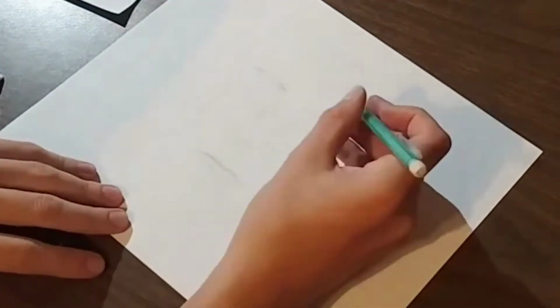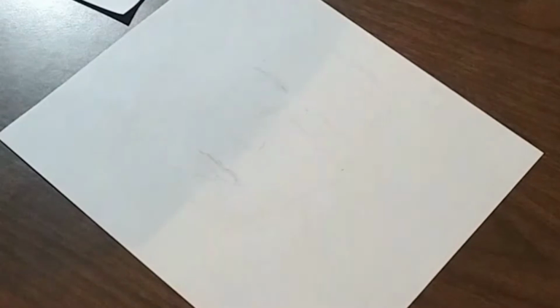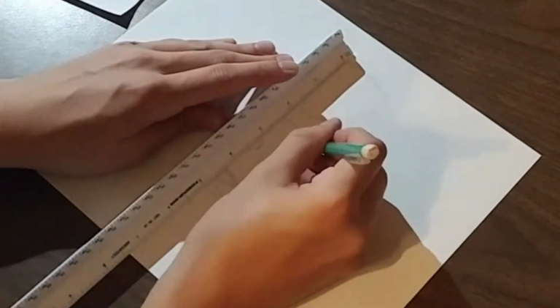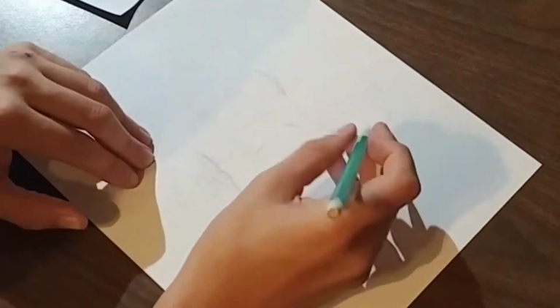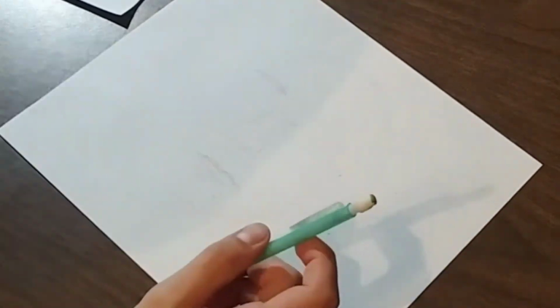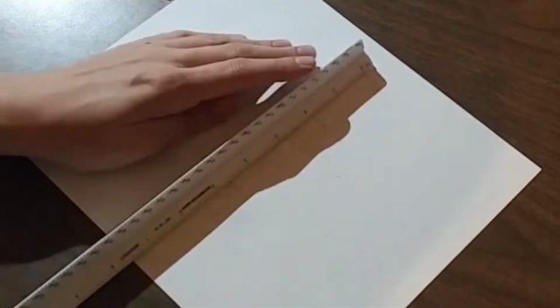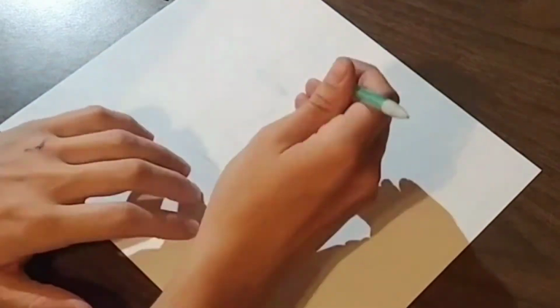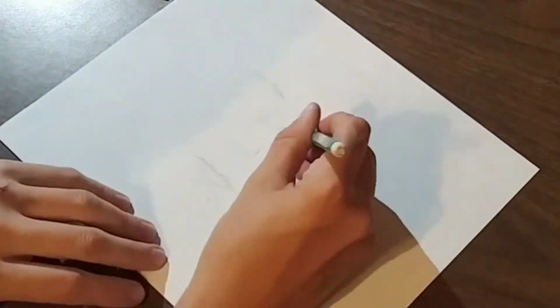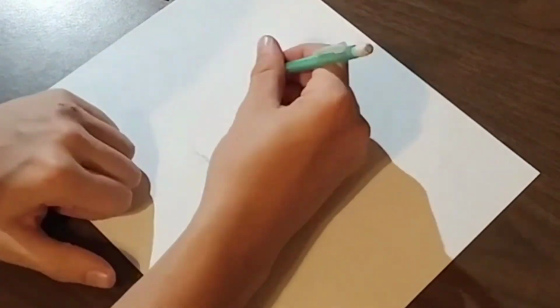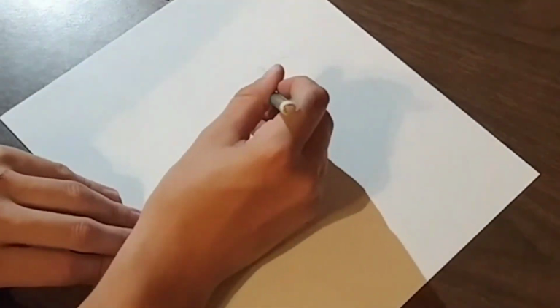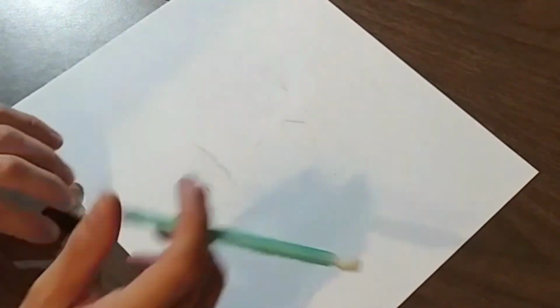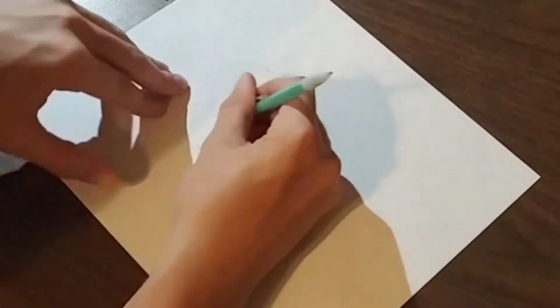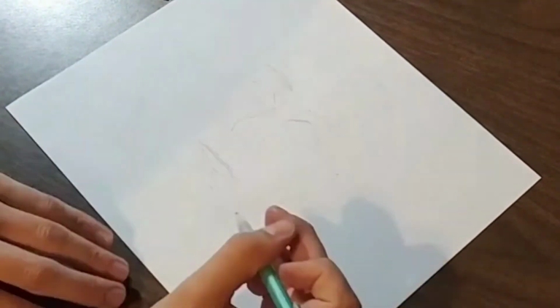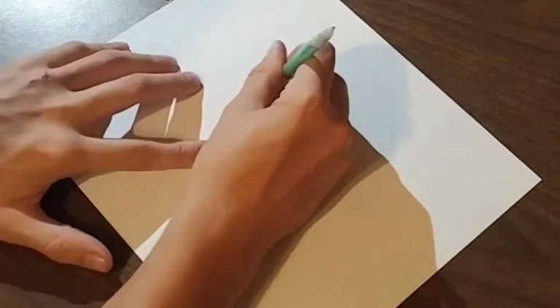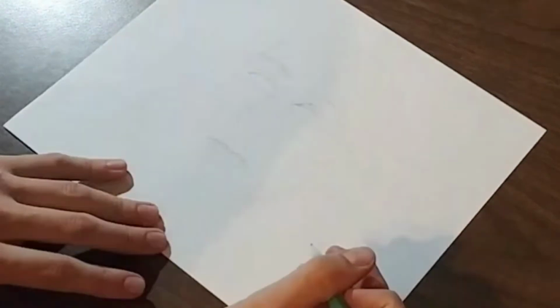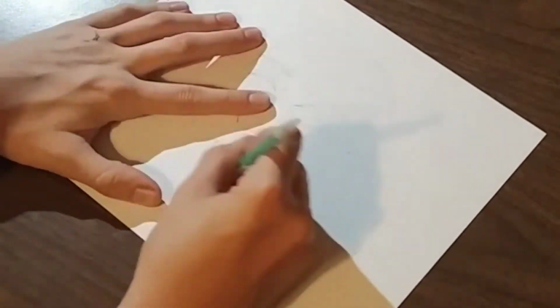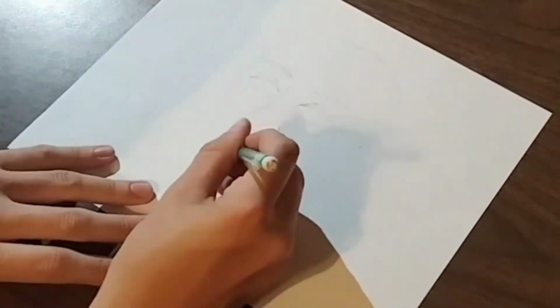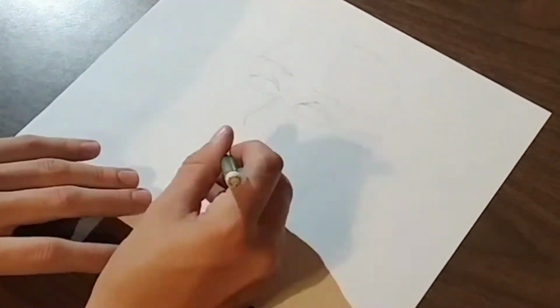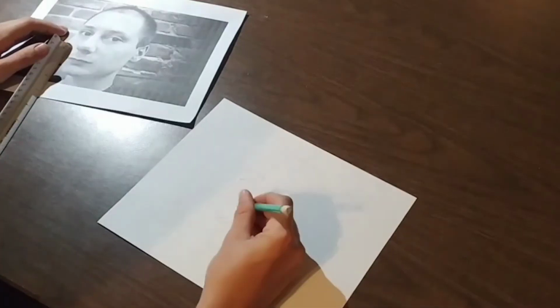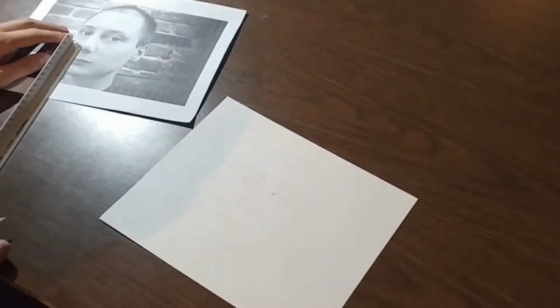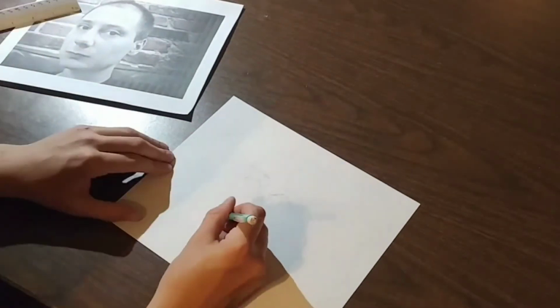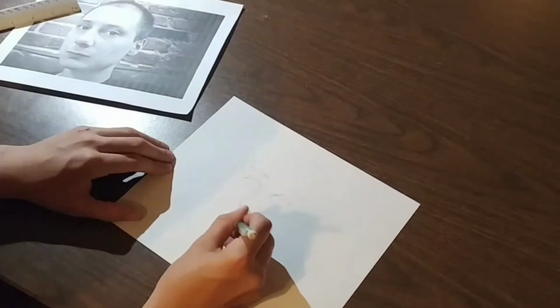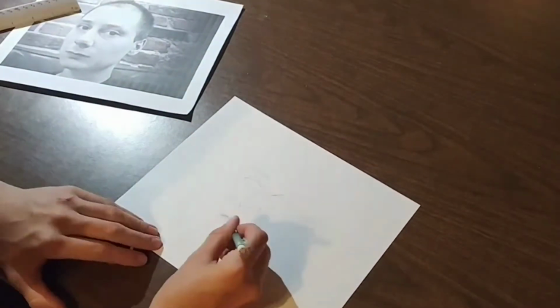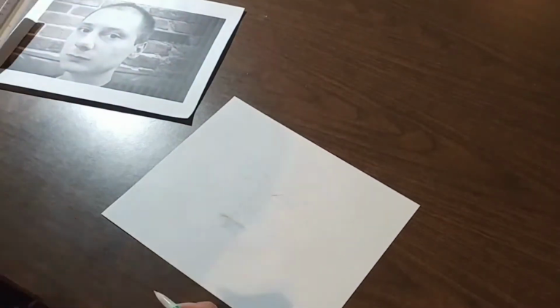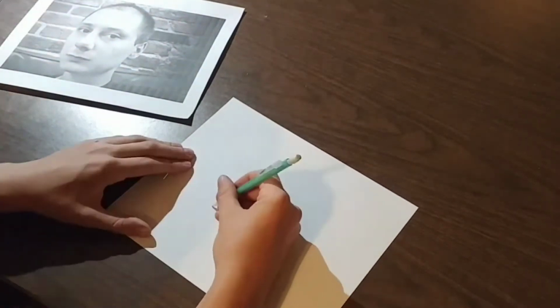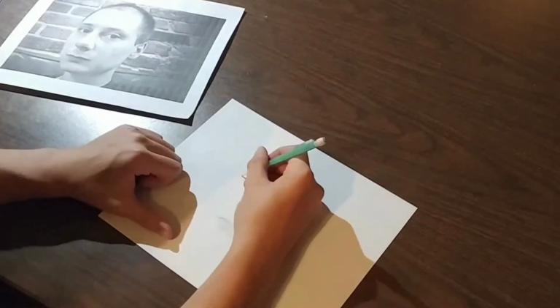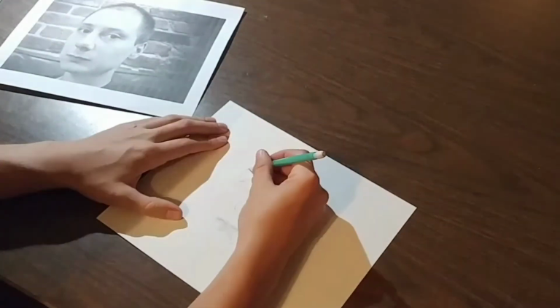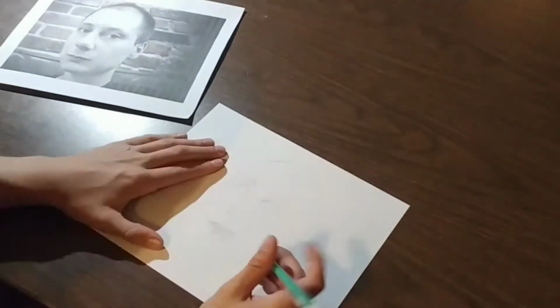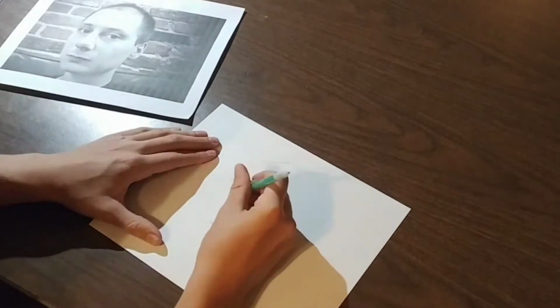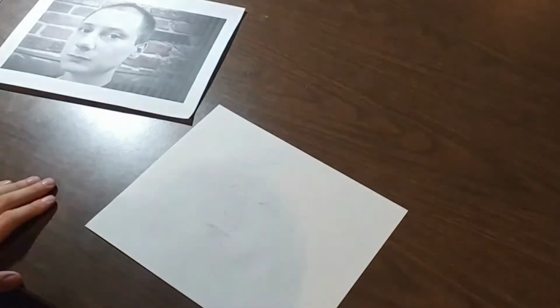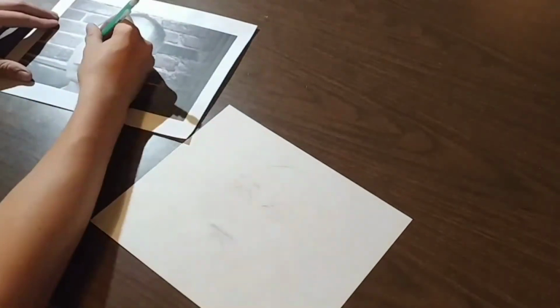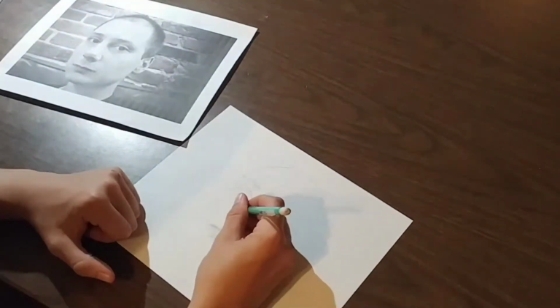Start with the width of the head, and then measure the height of the head. Then go to the nose, mouth, and finally the eyes. Once you have these features in place, you can get a pretty good idea of what the face will look like on paper.